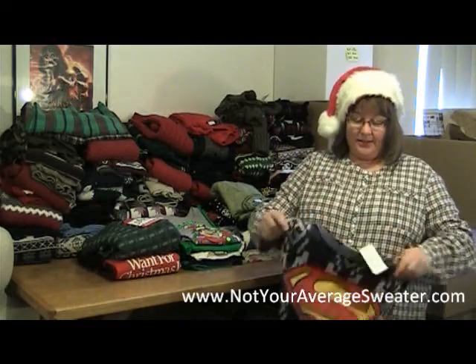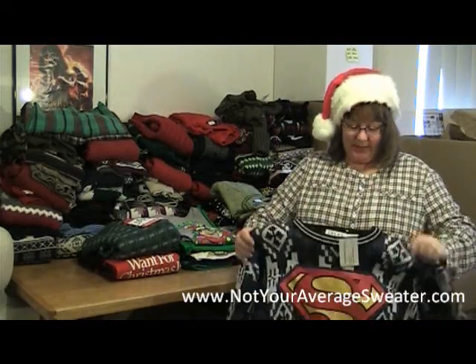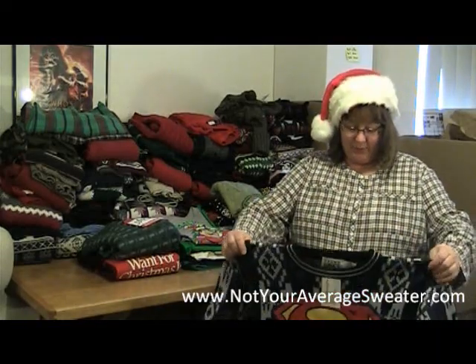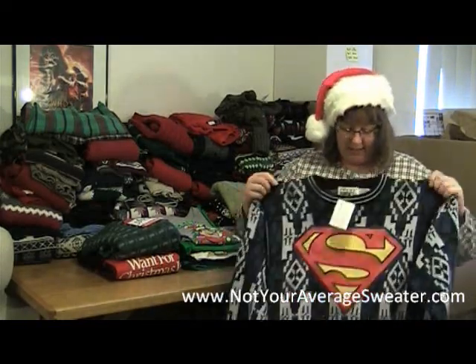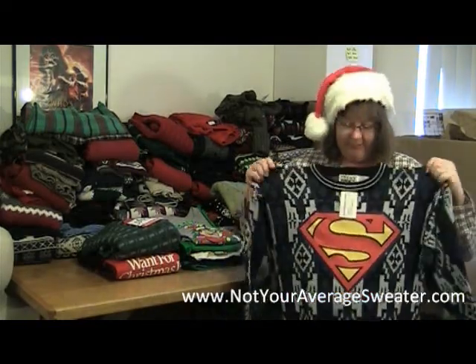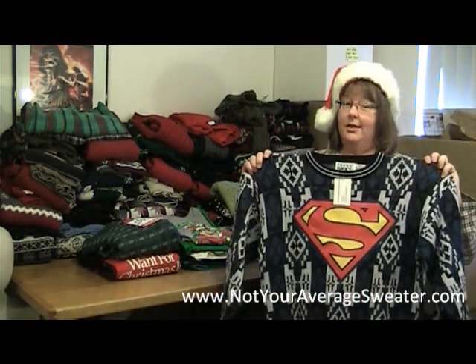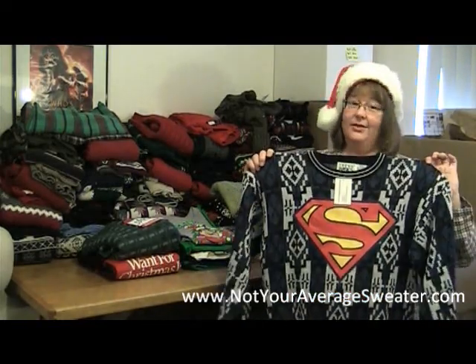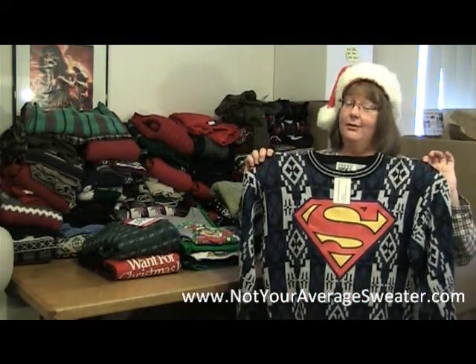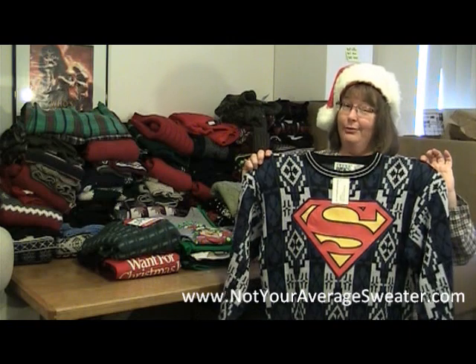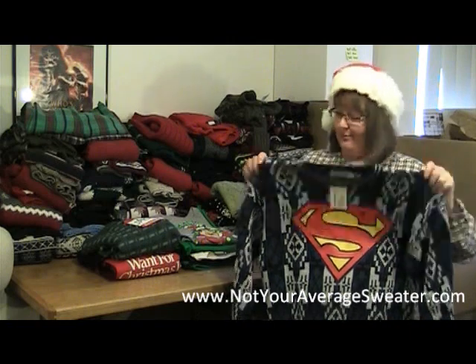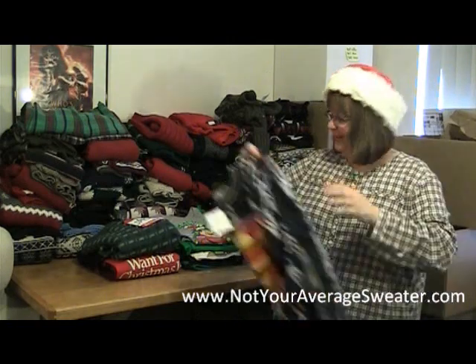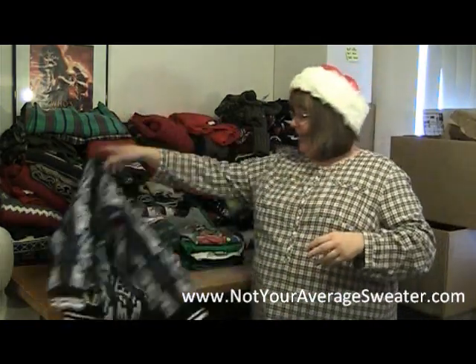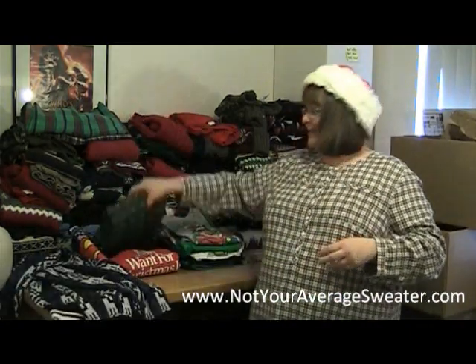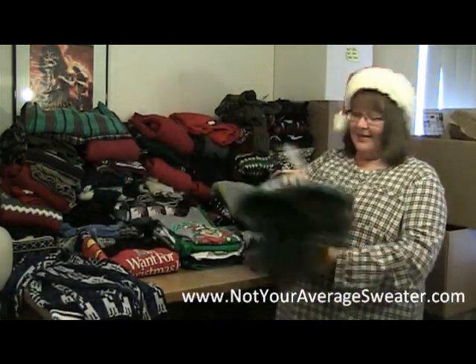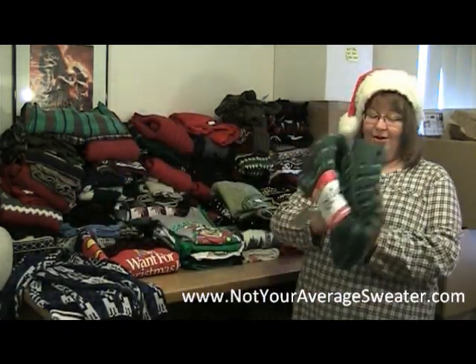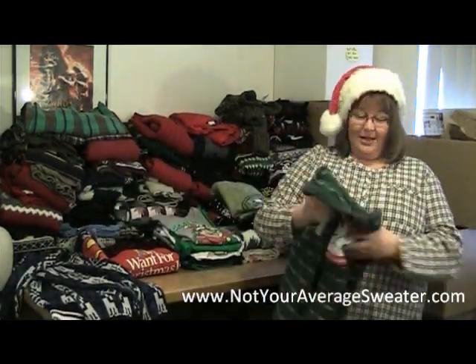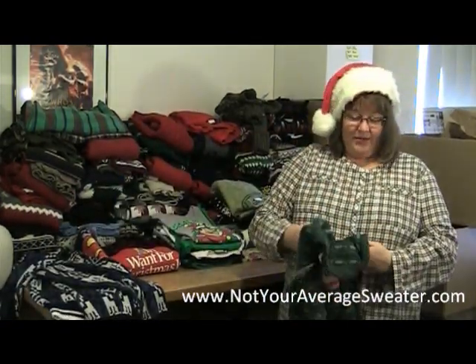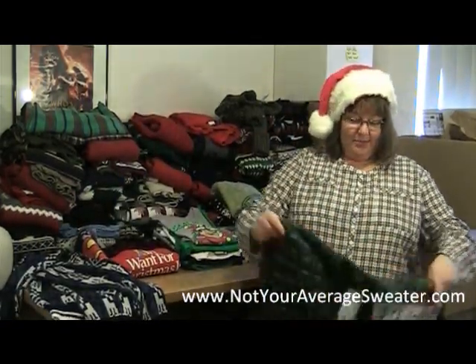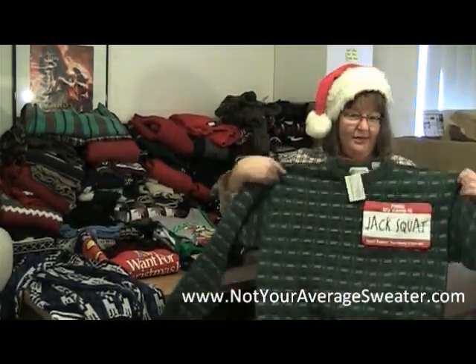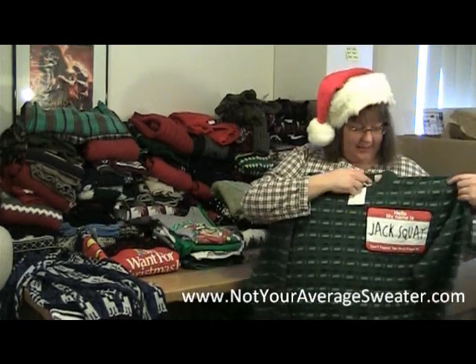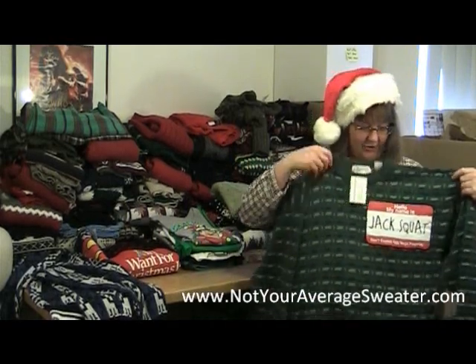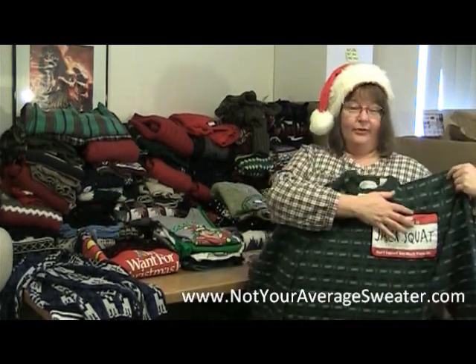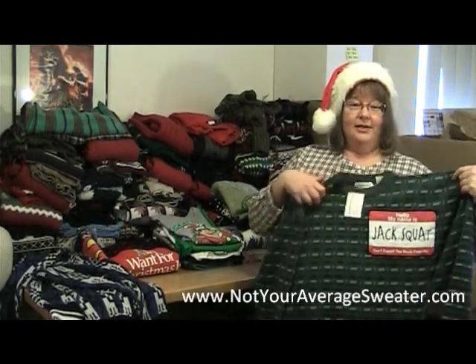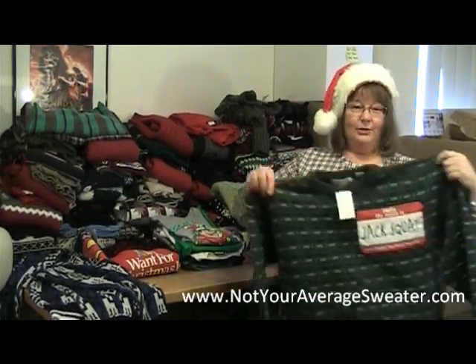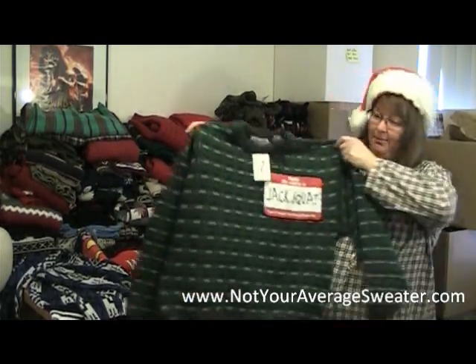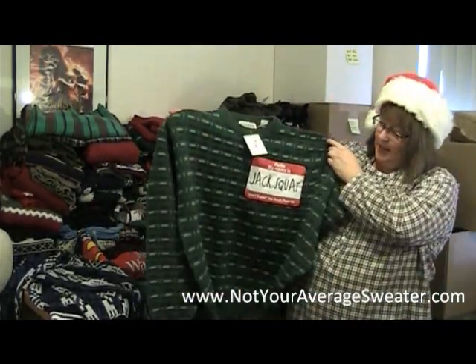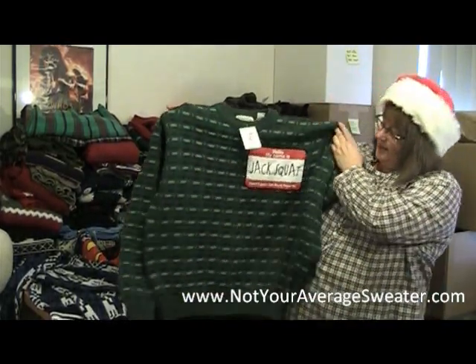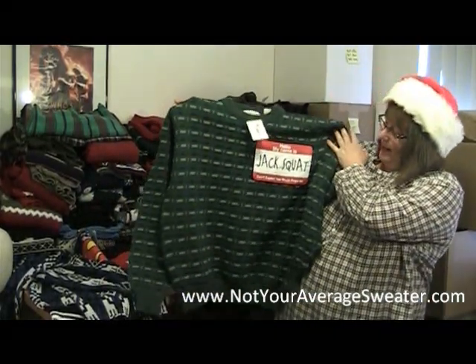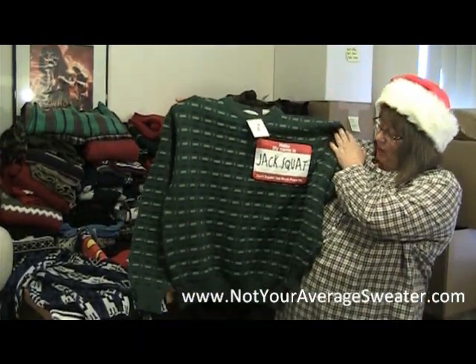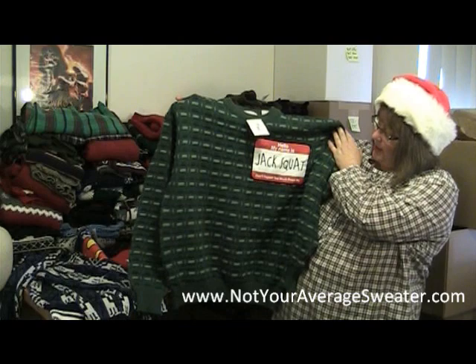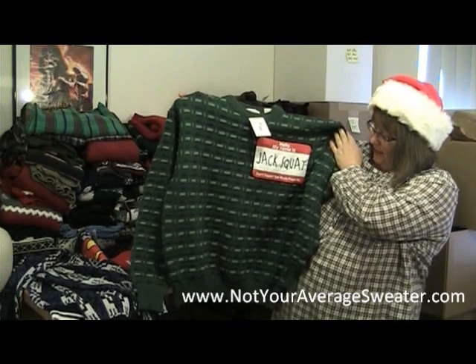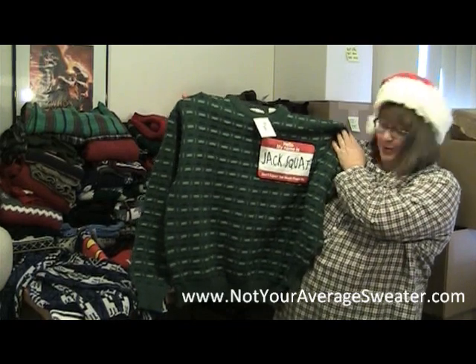This is one that I did — I found this t-shirt with the Superman emblem, I thought that was really fun. And then this one I think is hysterical: it's made up like a name badge, so I put it over here on the left side so it looks like a name badge, and it says 'Hello, my name is Jack Squat.'